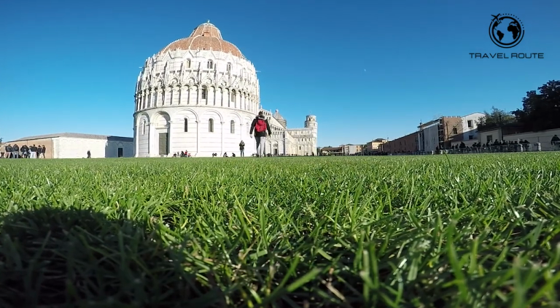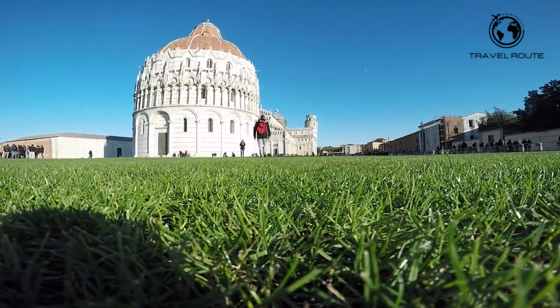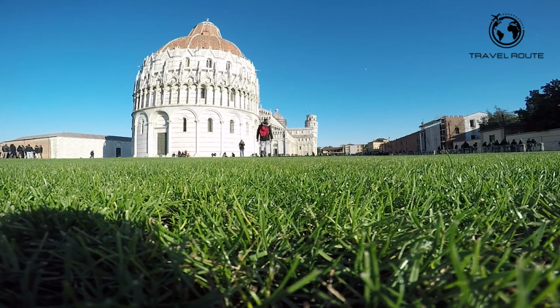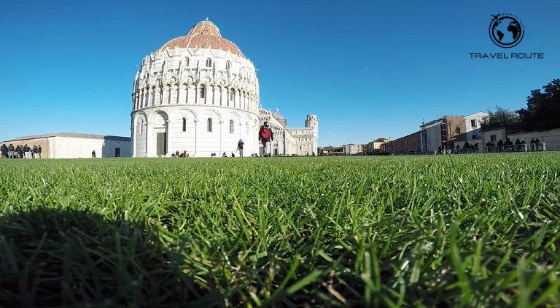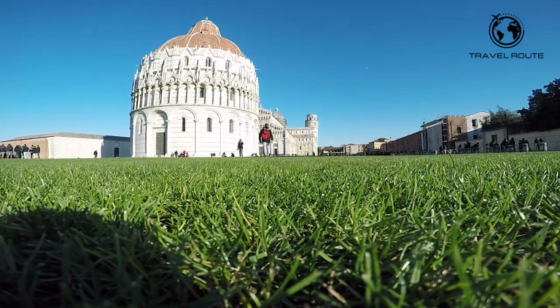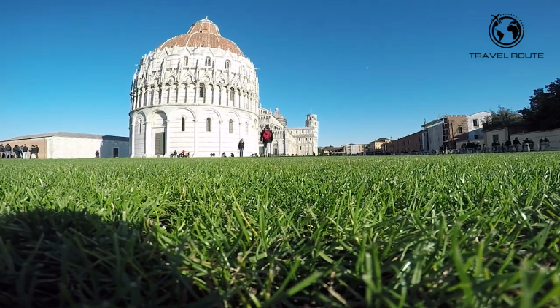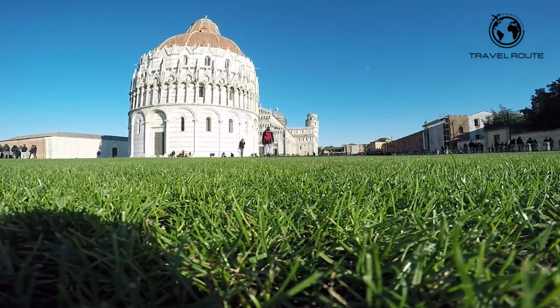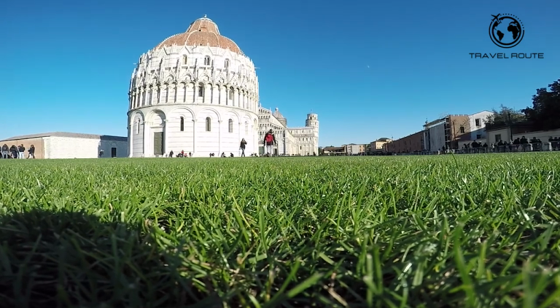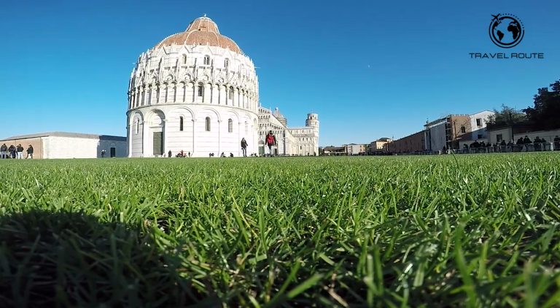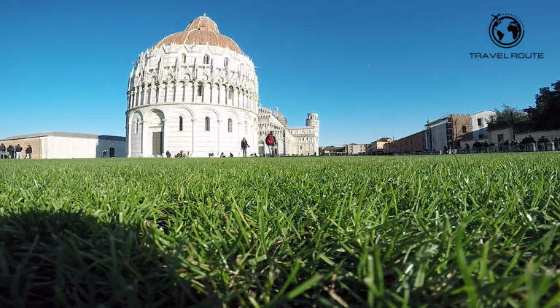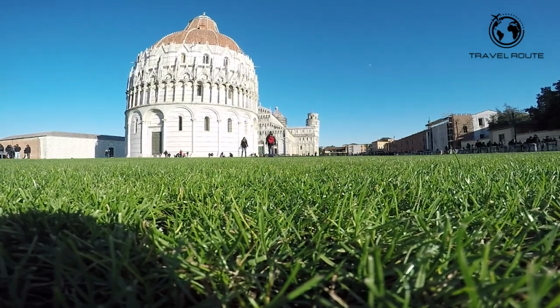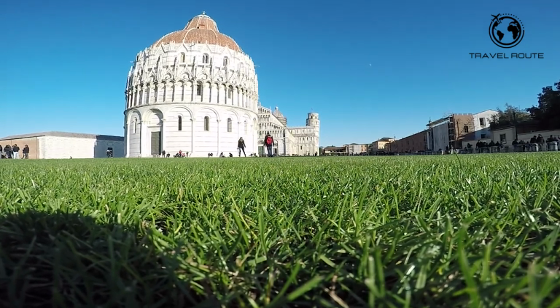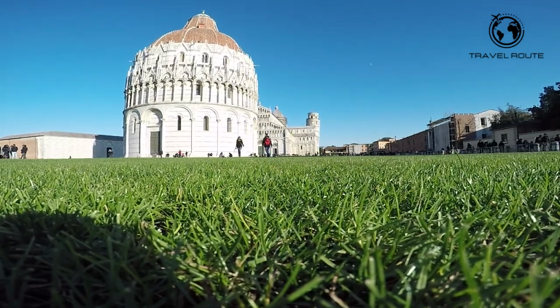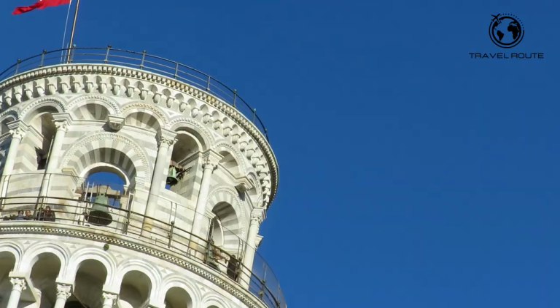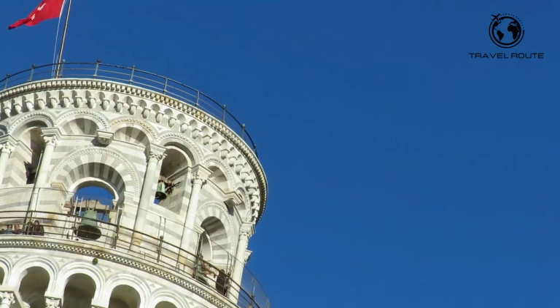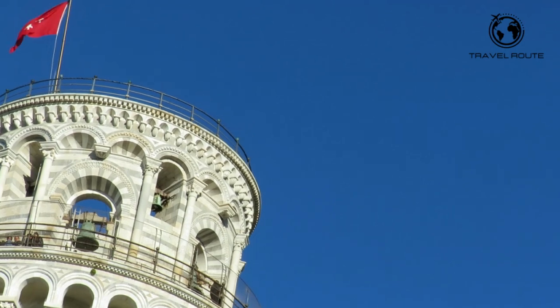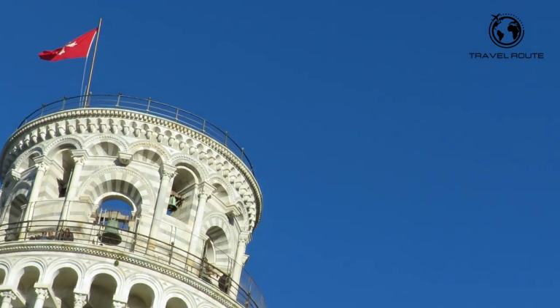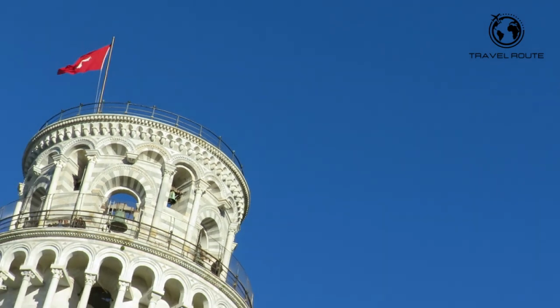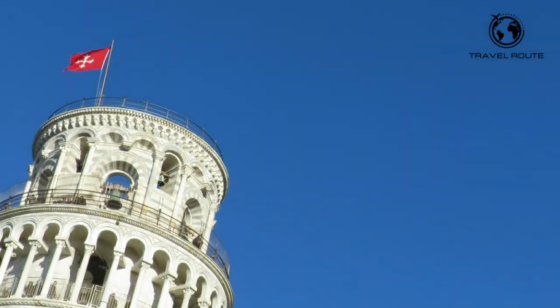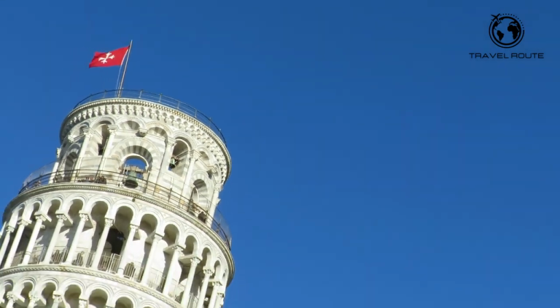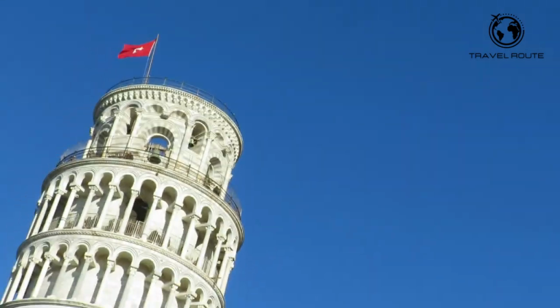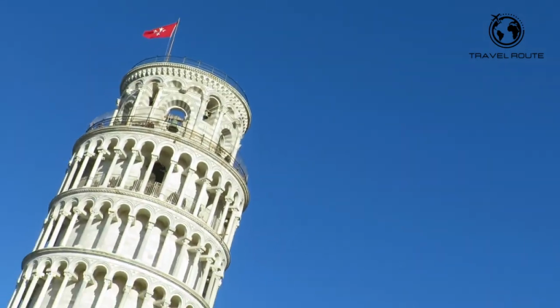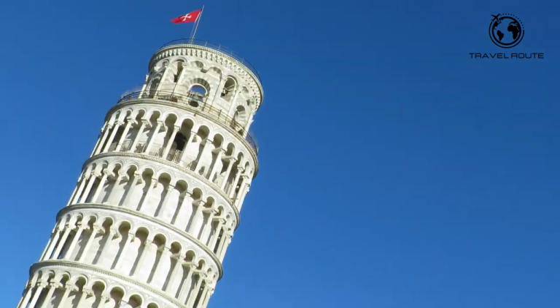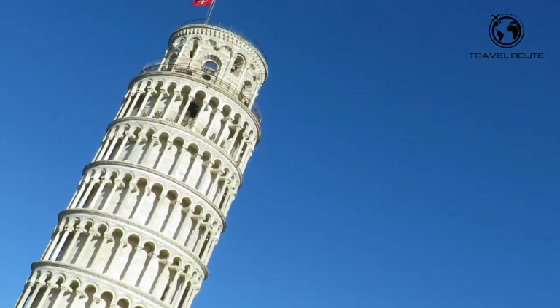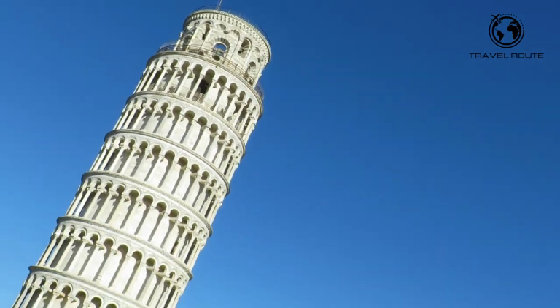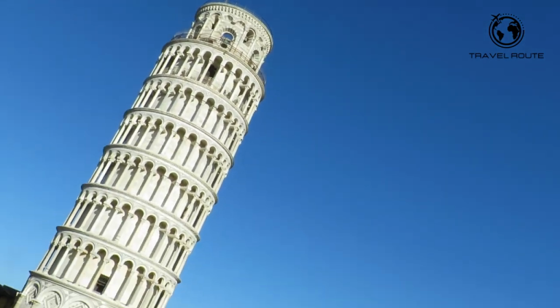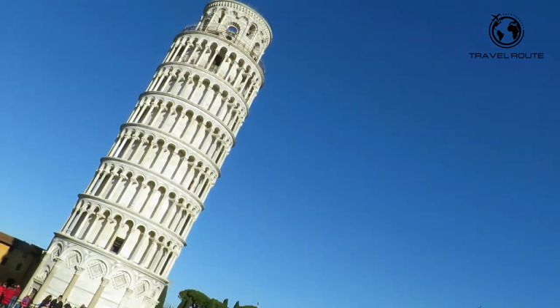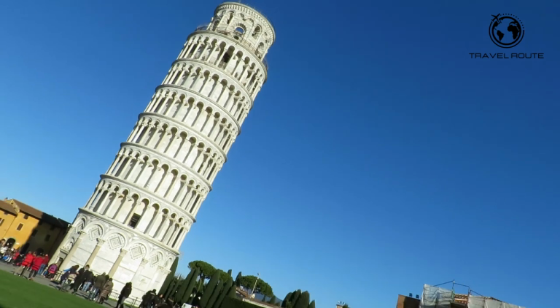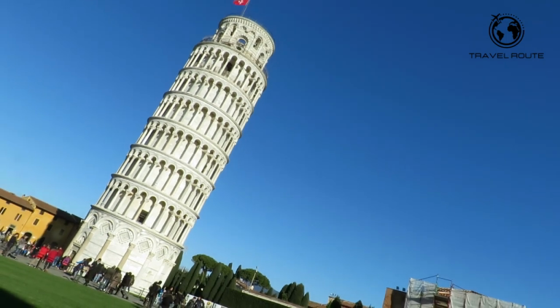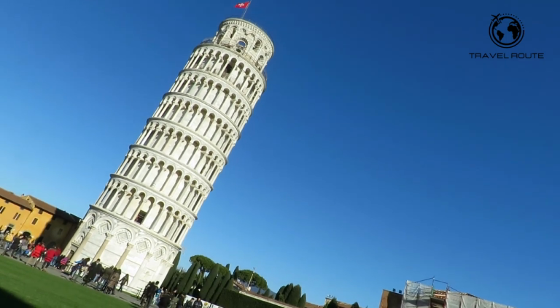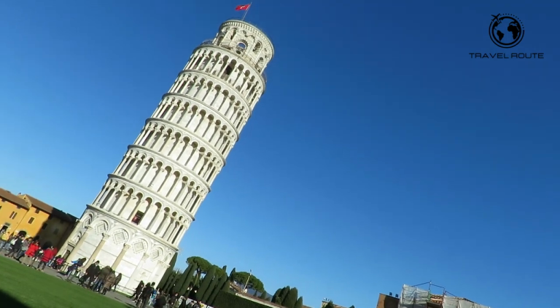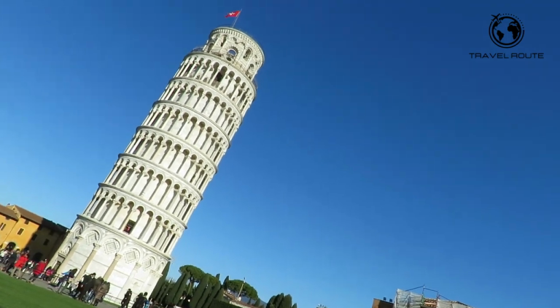So sit back, relax, and let's get started. The Leaning Tower of Pisa is a bell tower located in the Piazza dei Miracoli and is one of the most recognizable landmarks in the world.